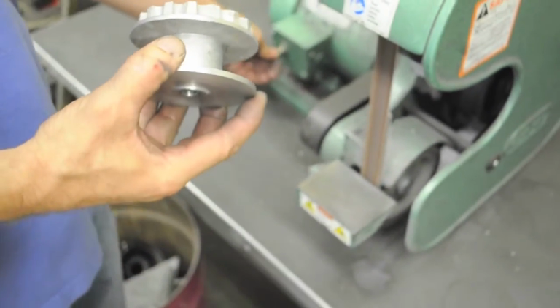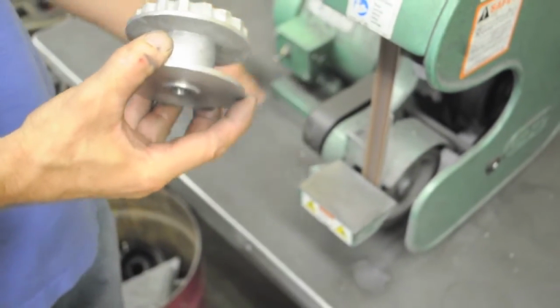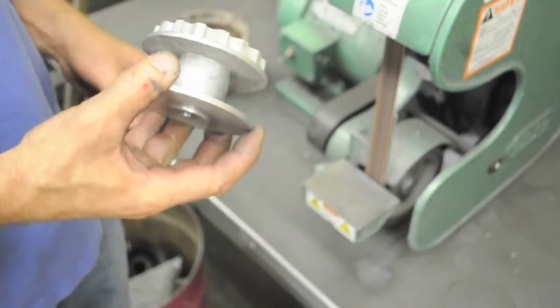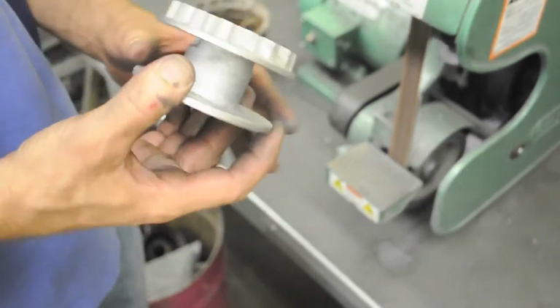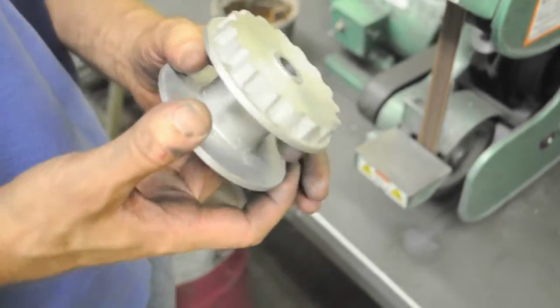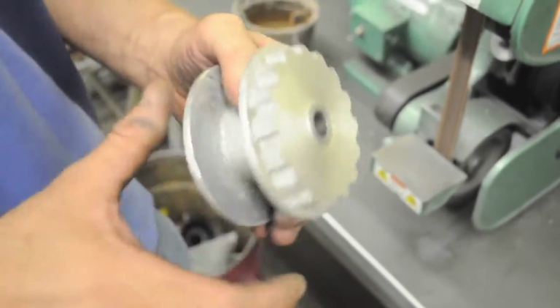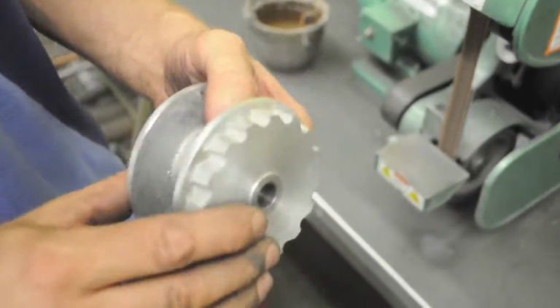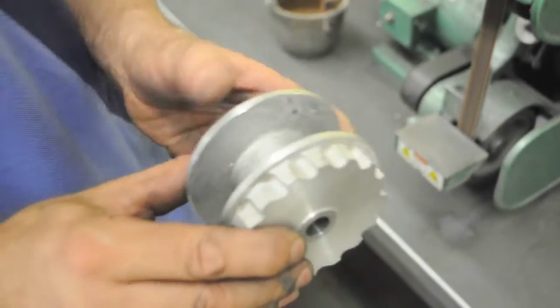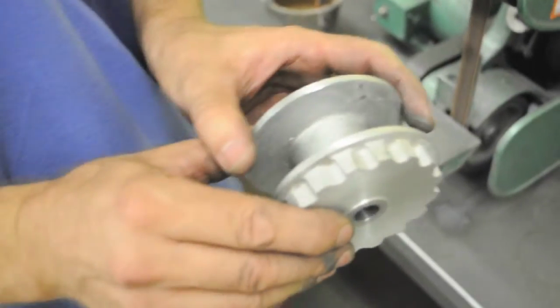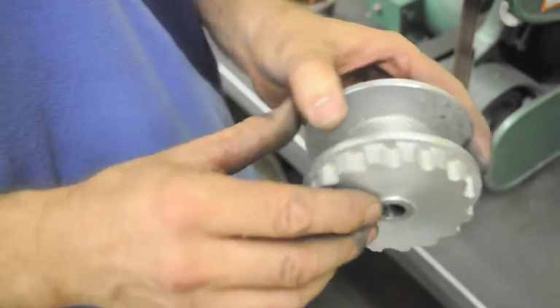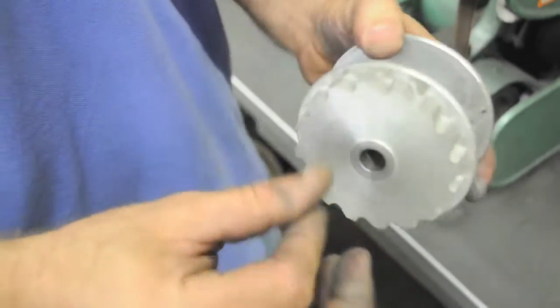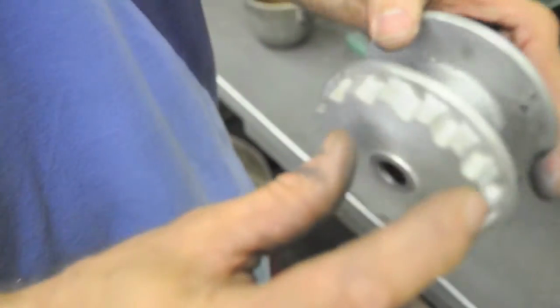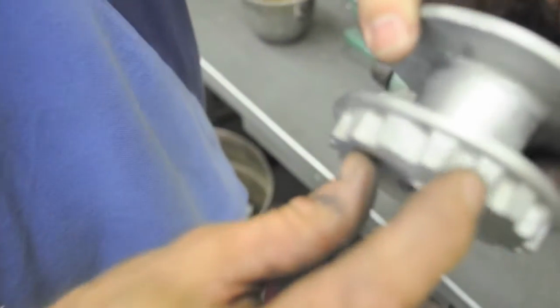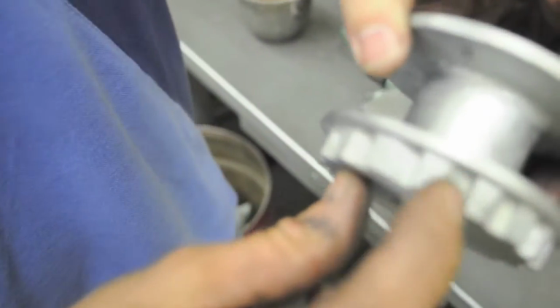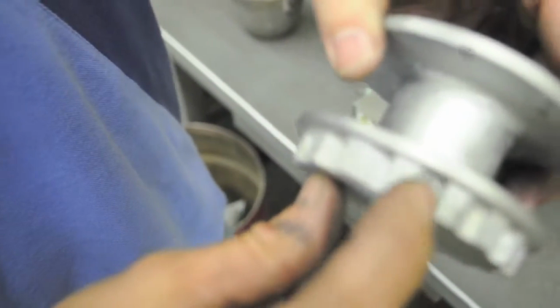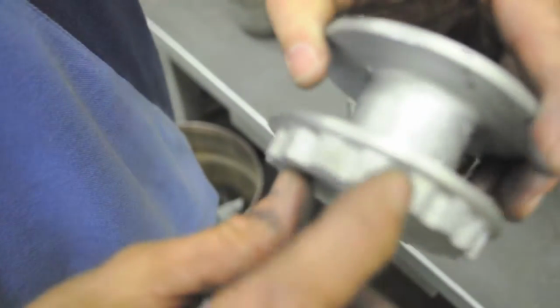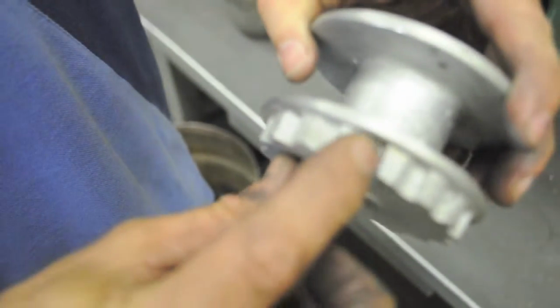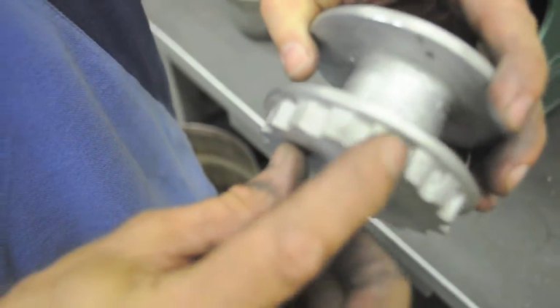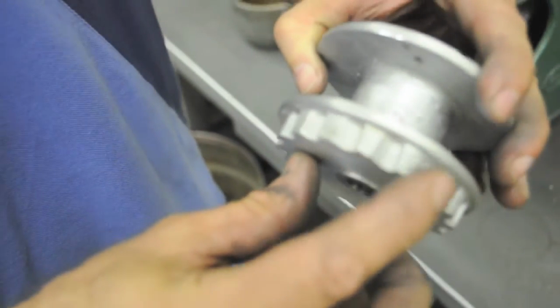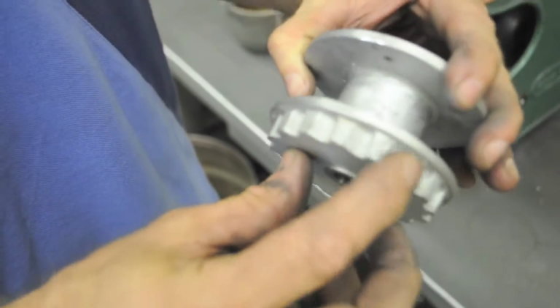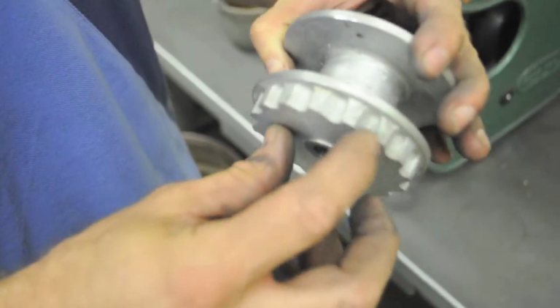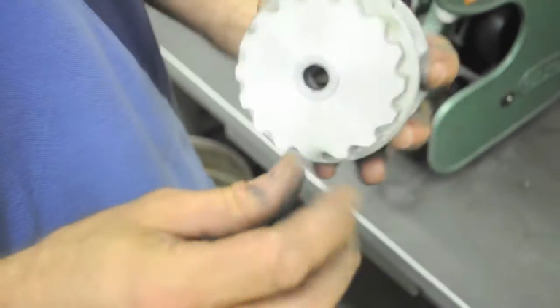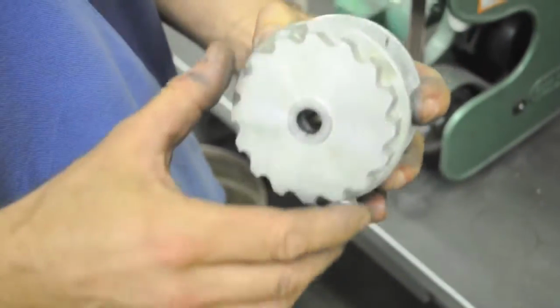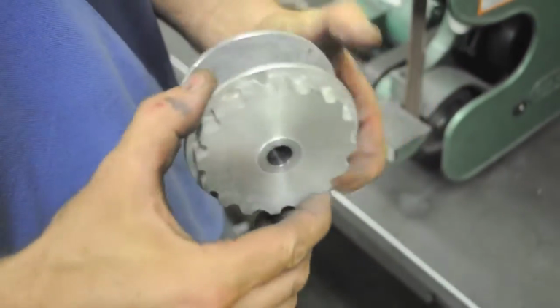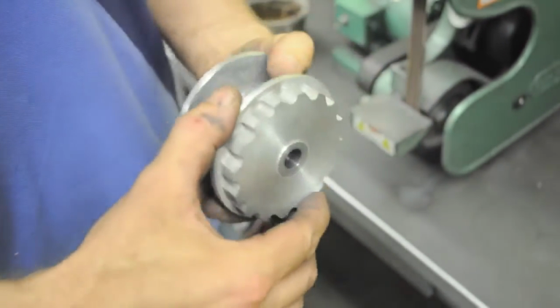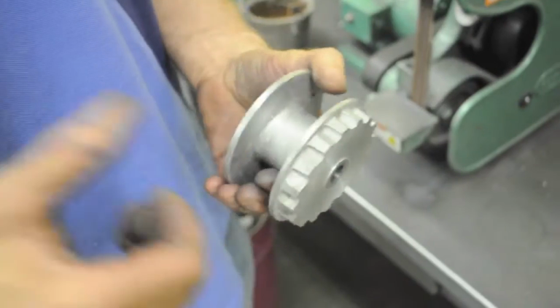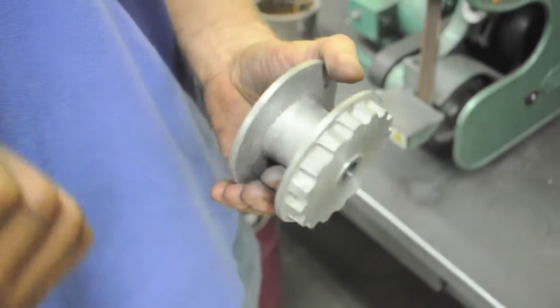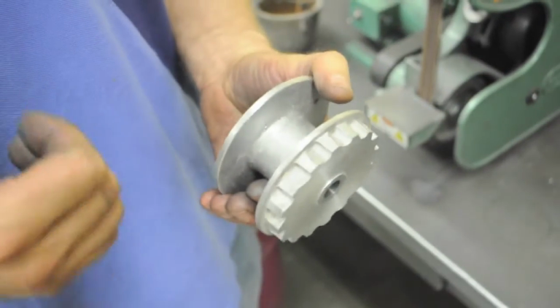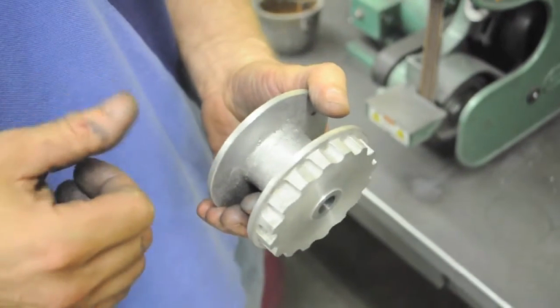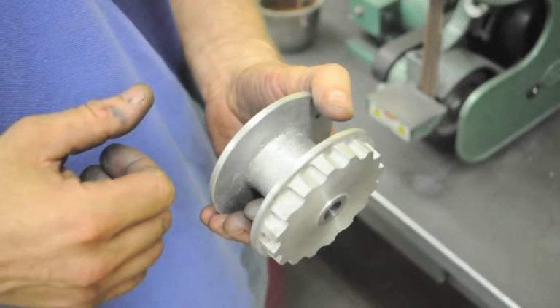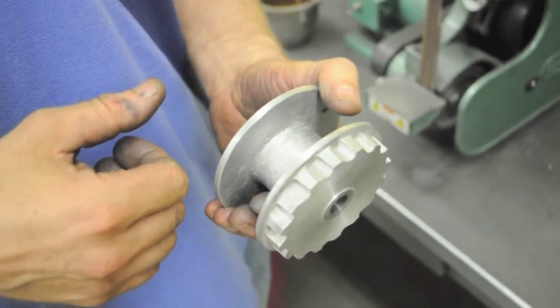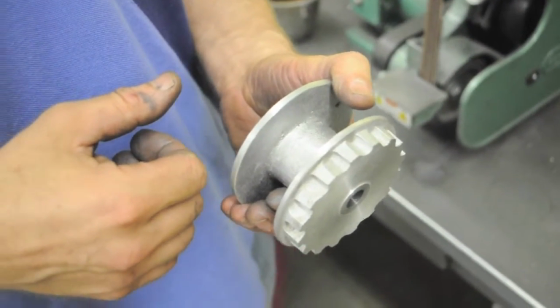The edges of the teeth are sharp. I'll show you how to deburr that on a wire wheel.